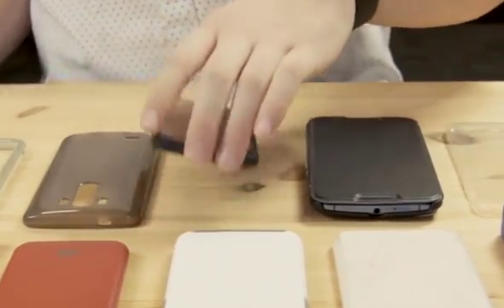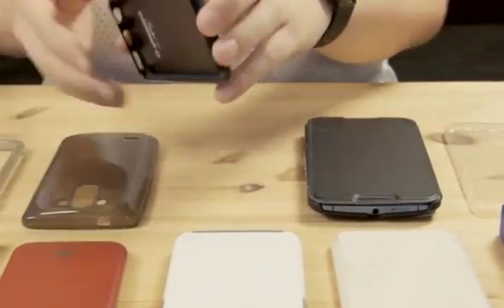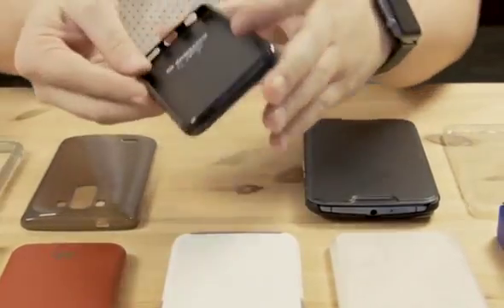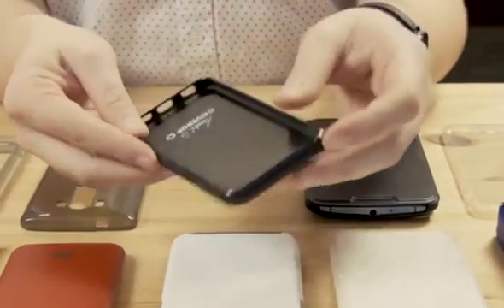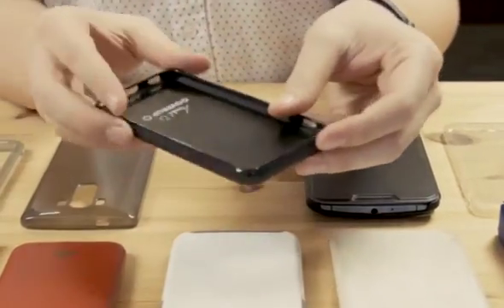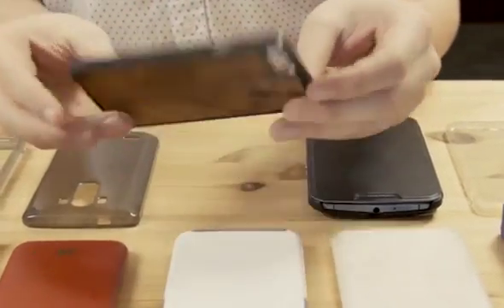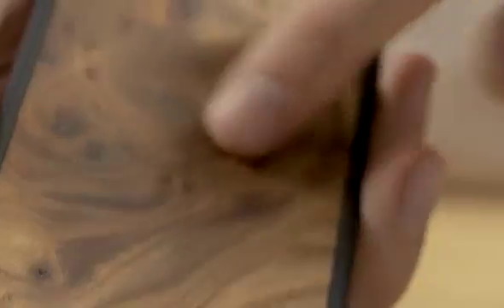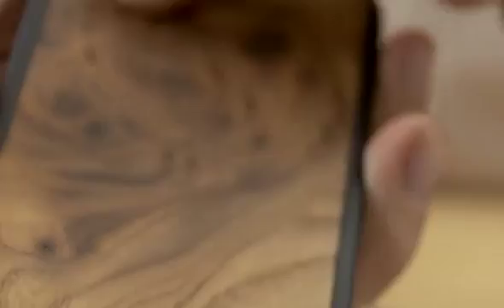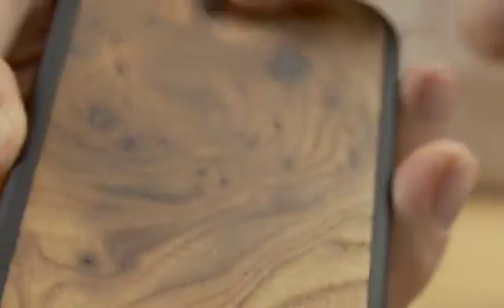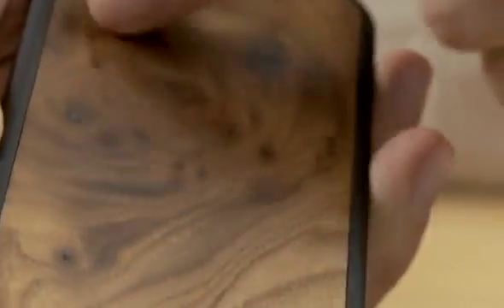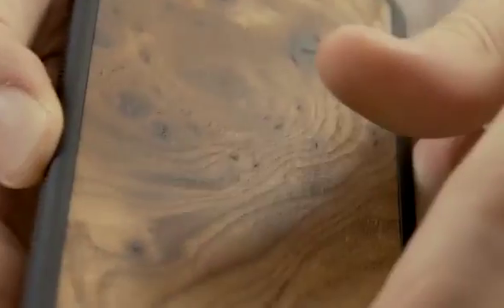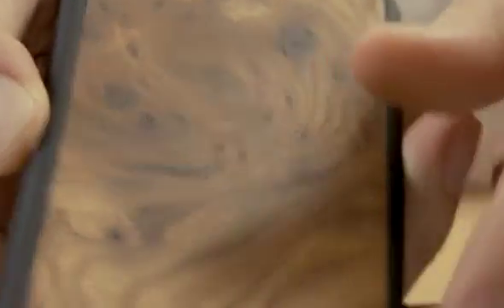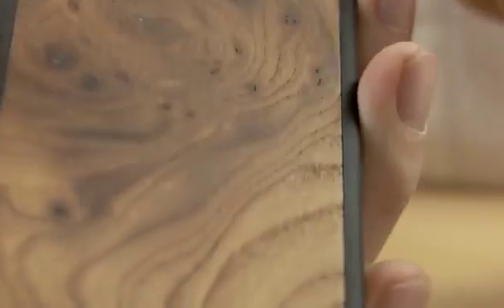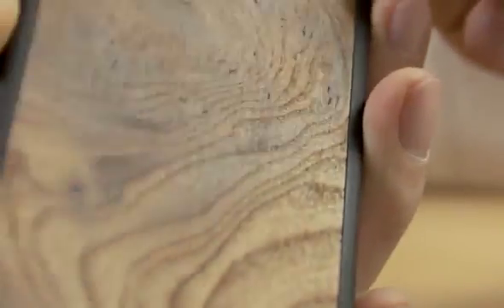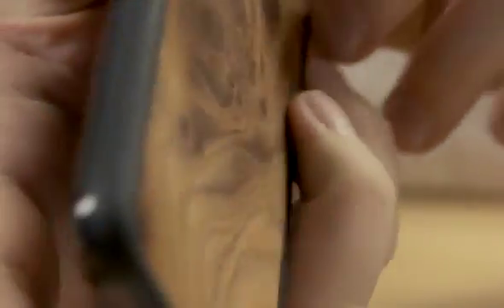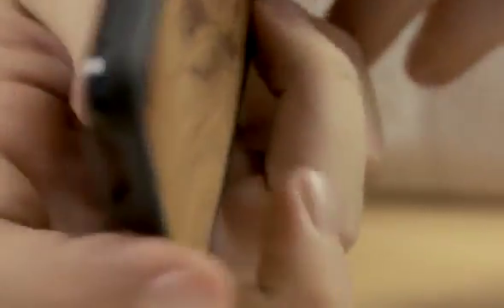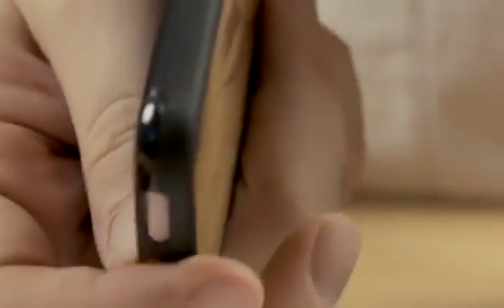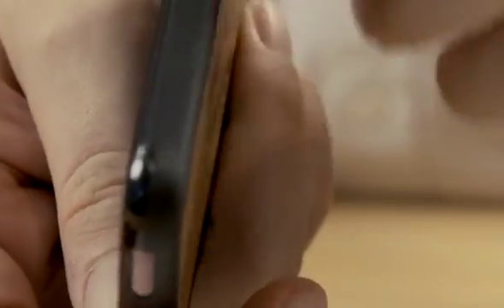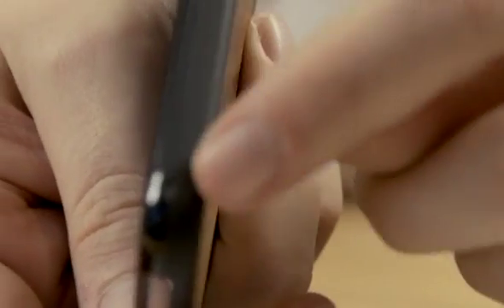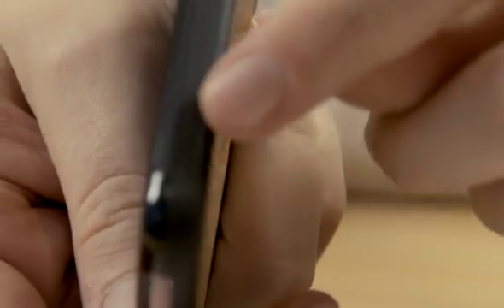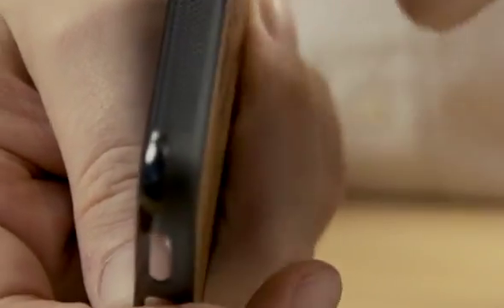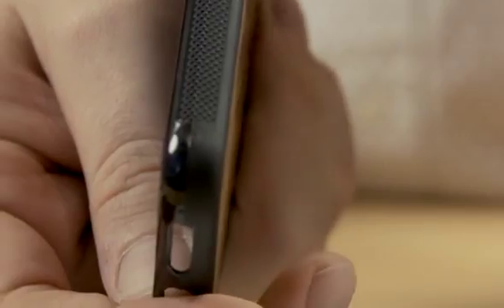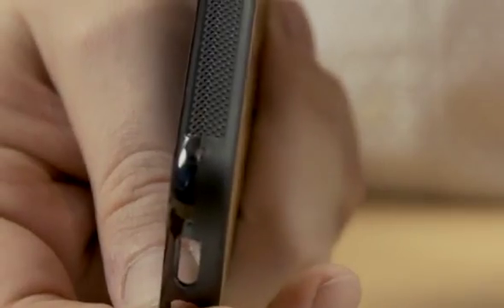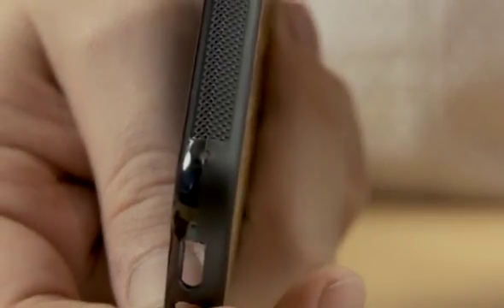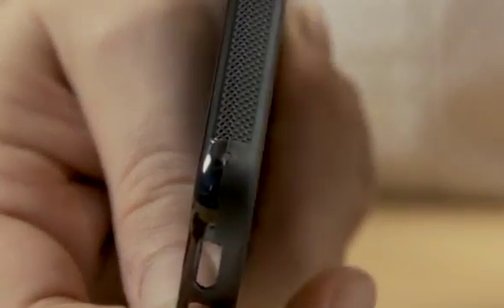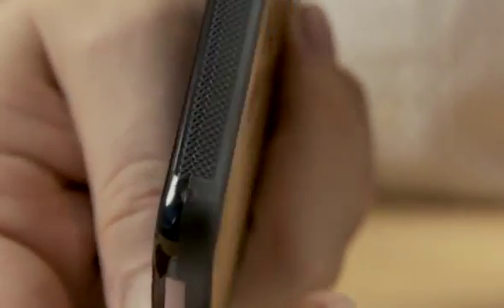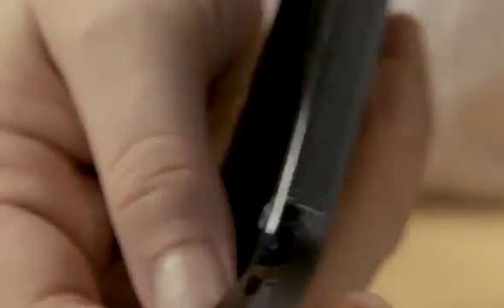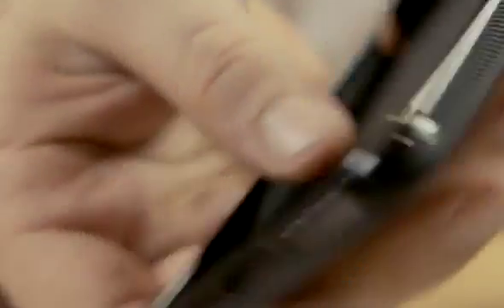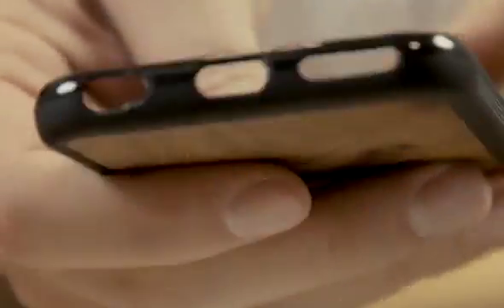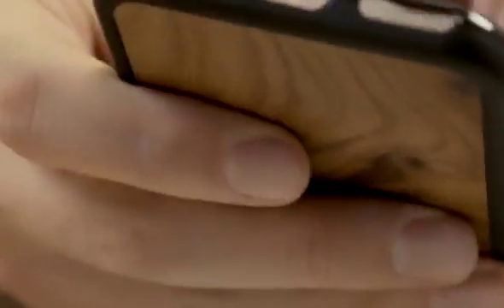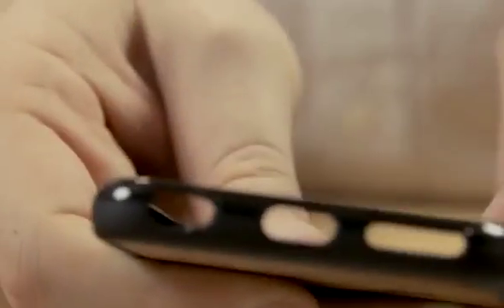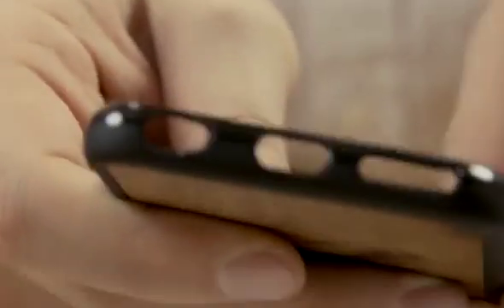Skins are similar to shell cases in design, although these will do a better job of protecting your phone when dropped. Rubber is used to protect the sides of the phone, and the raised lips around the edges will keep your display from making contact with the cold, hard floor.